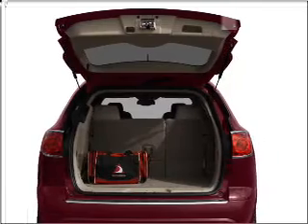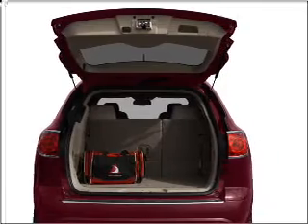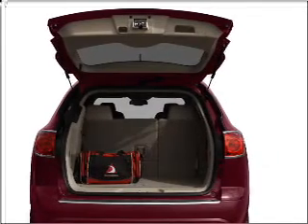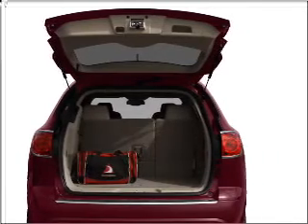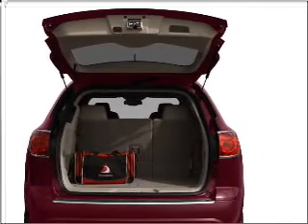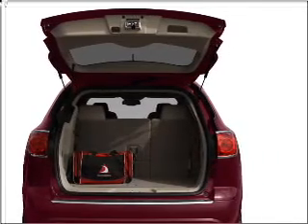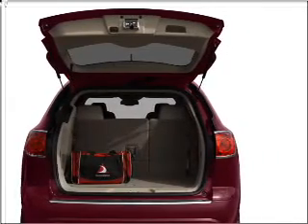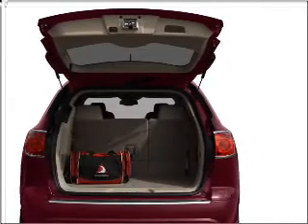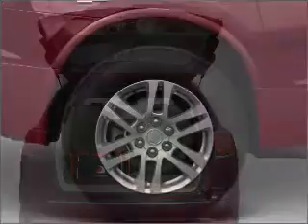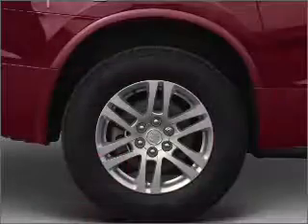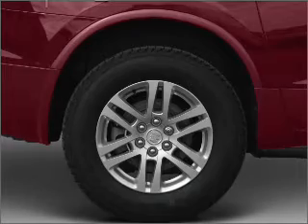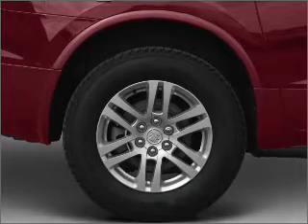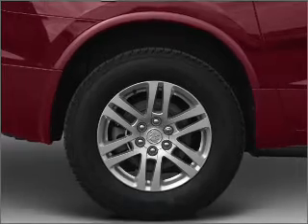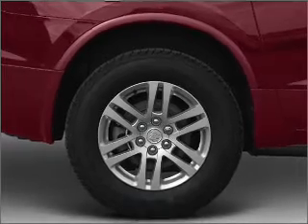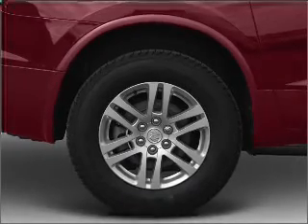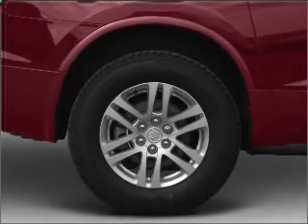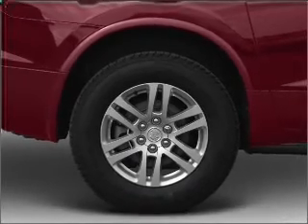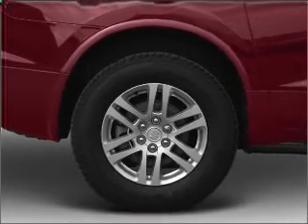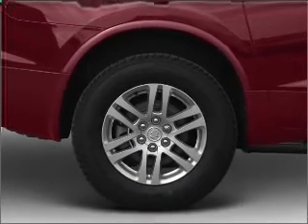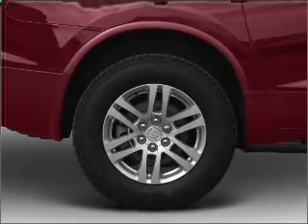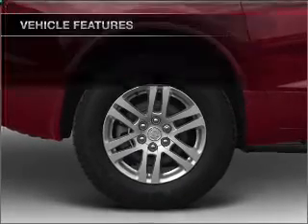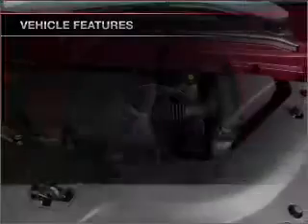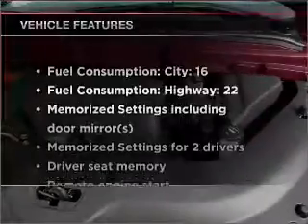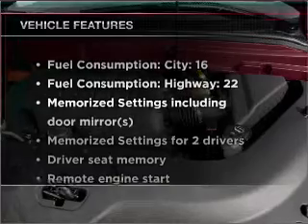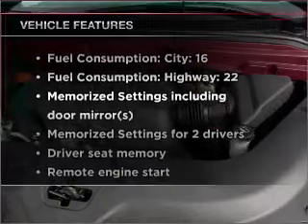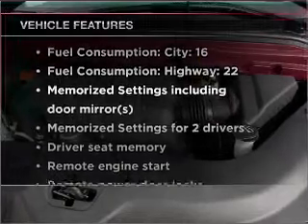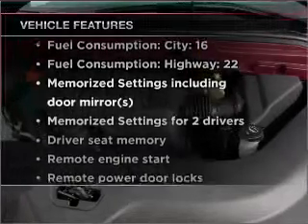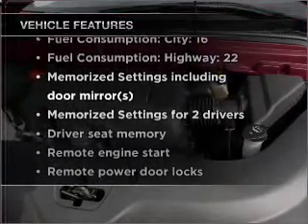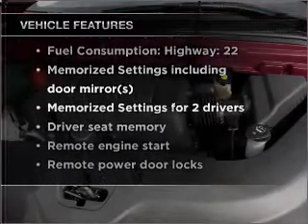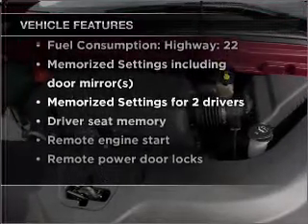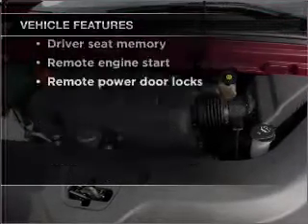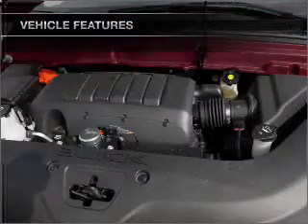The anti-lock braking system will help deliver you safely to your destination. Heated seats come for you on cold winter days, and memory settings are one of many features. And with these notable features, you won't want to miss out on the opportunity to own this amazing ride.